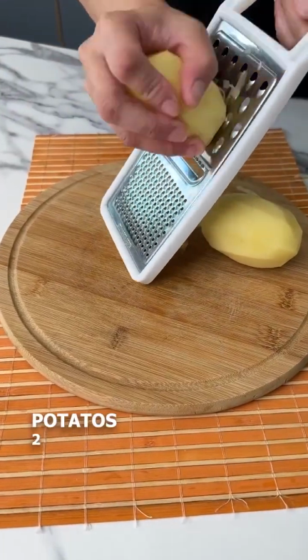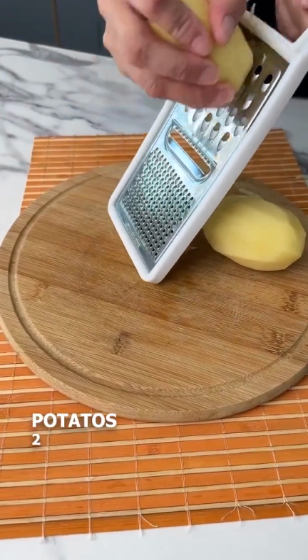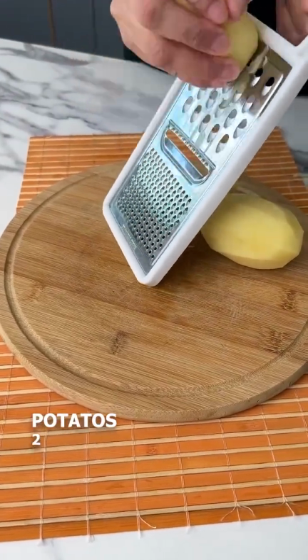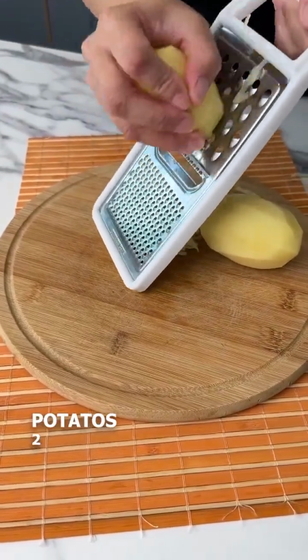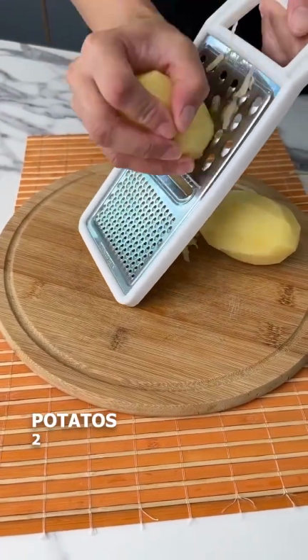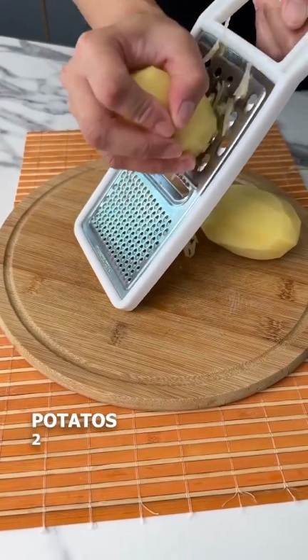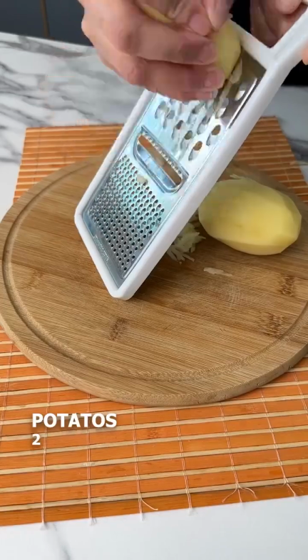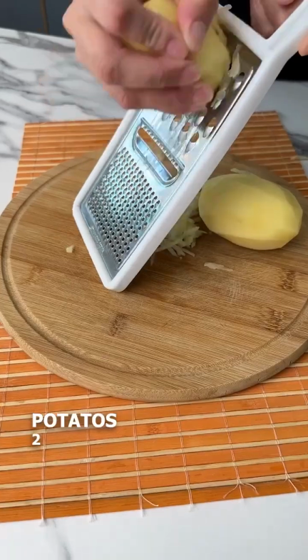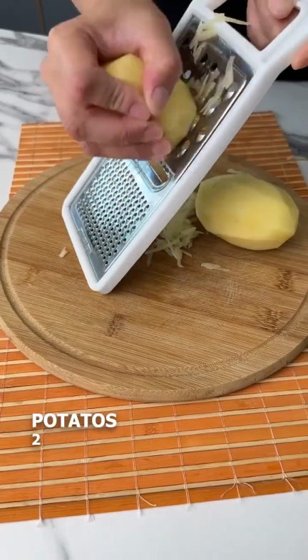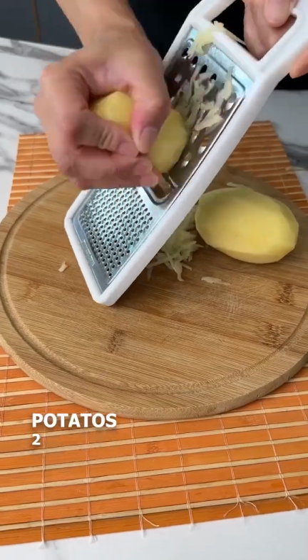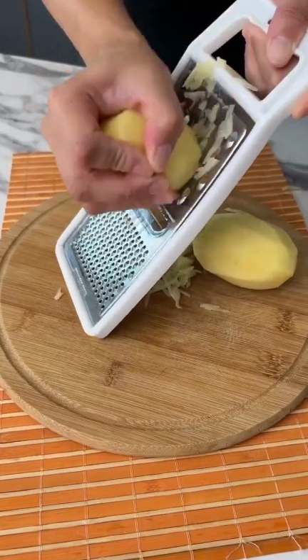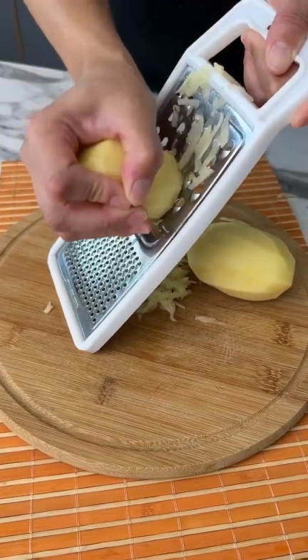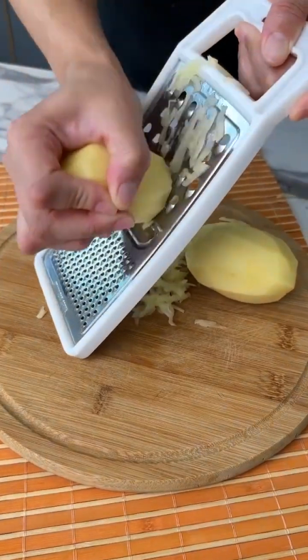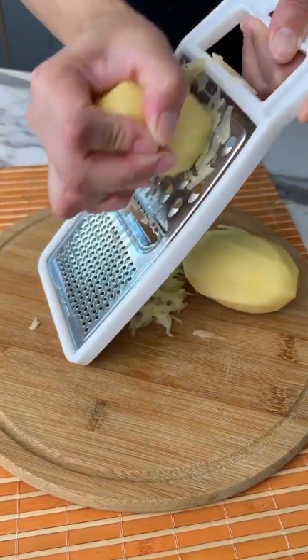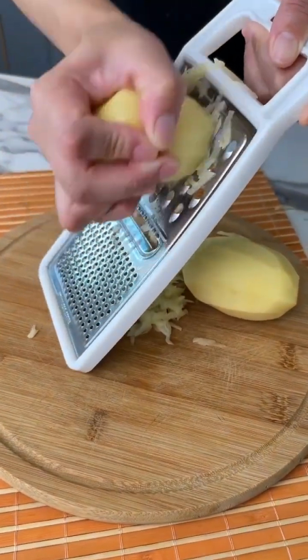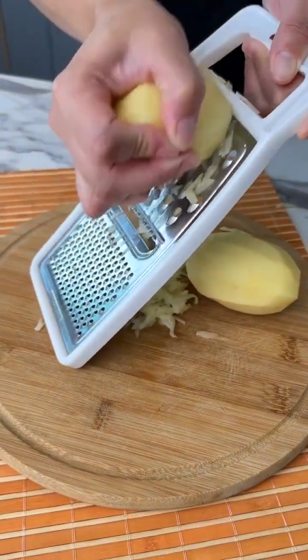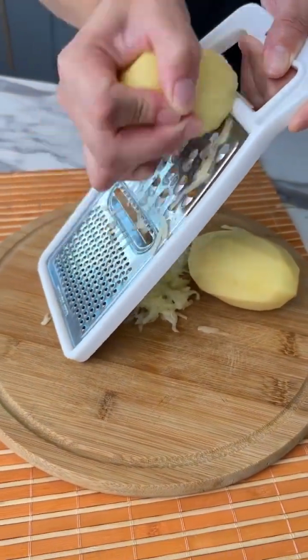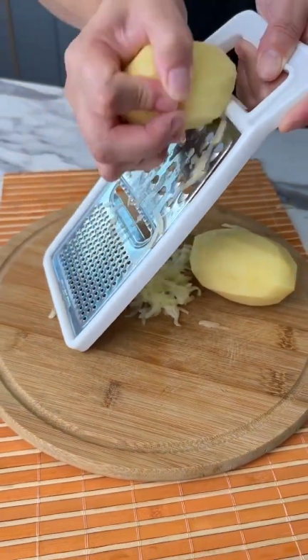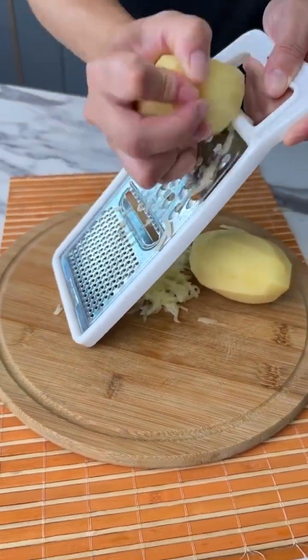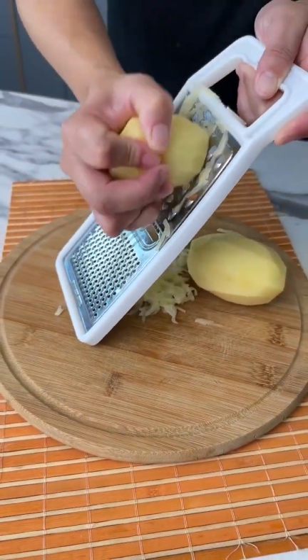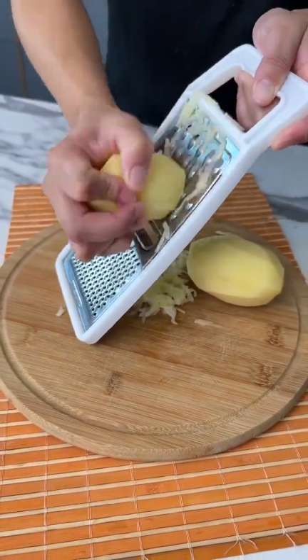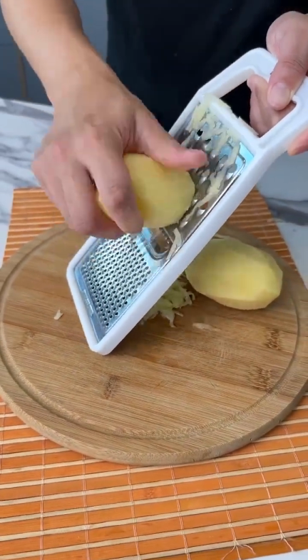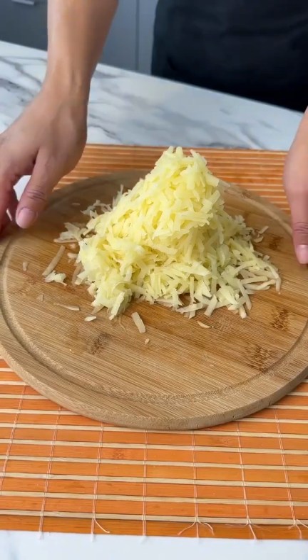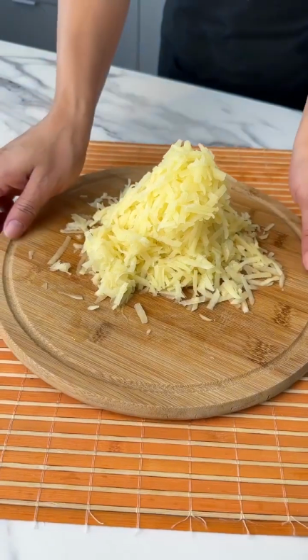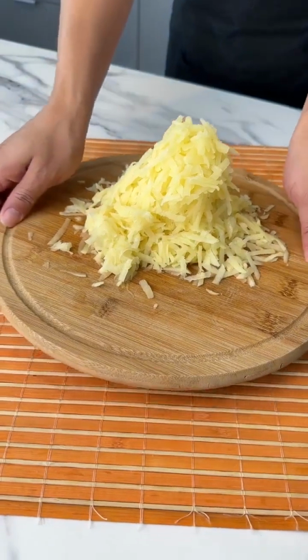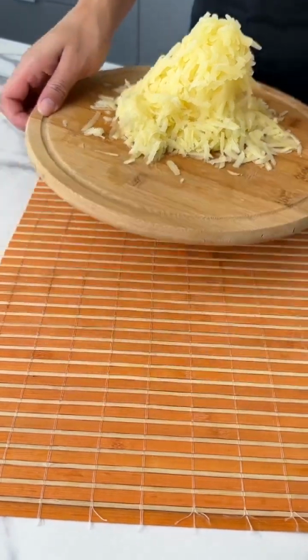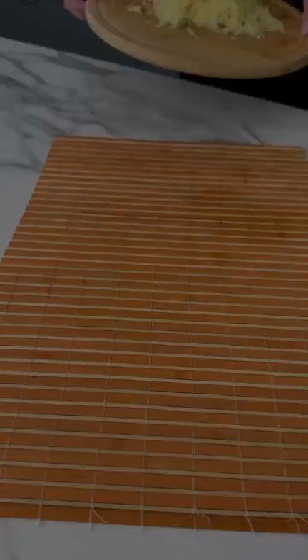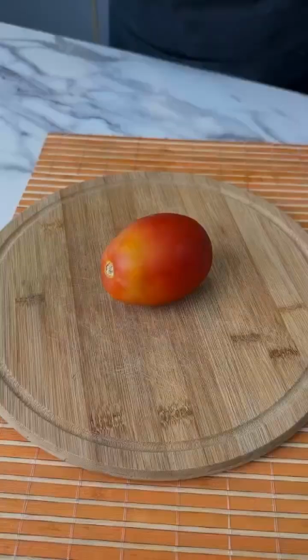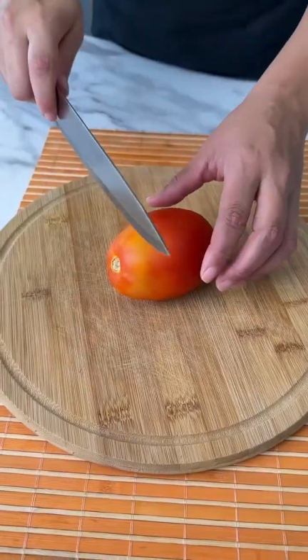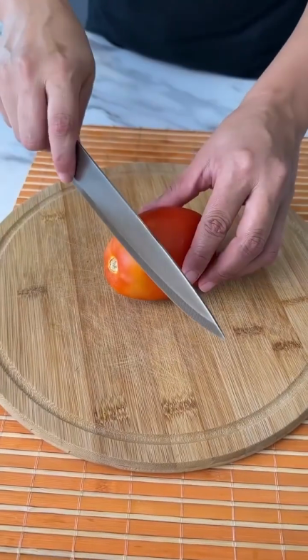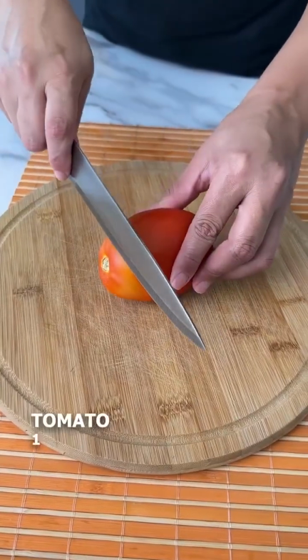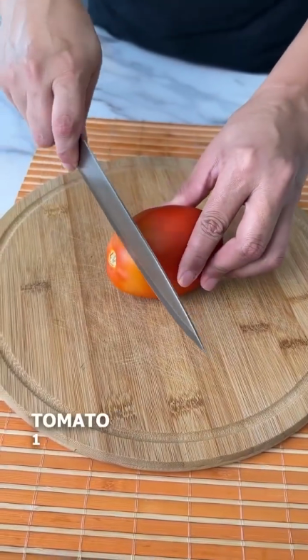Let's begin by grating two potatoes, then we'll slice a tomato.